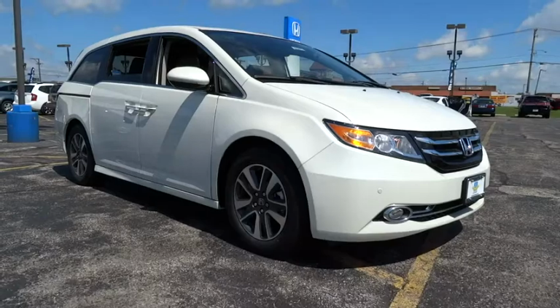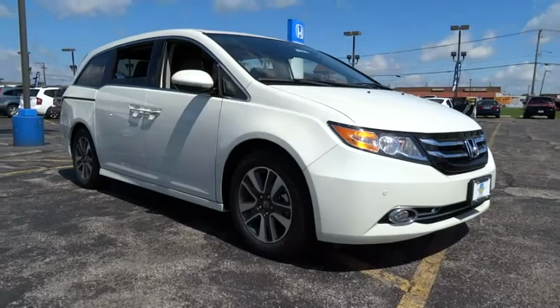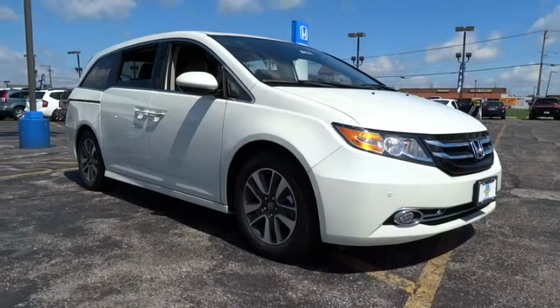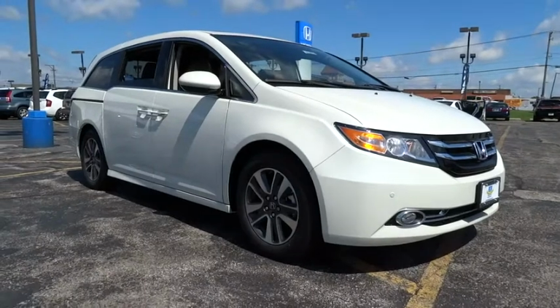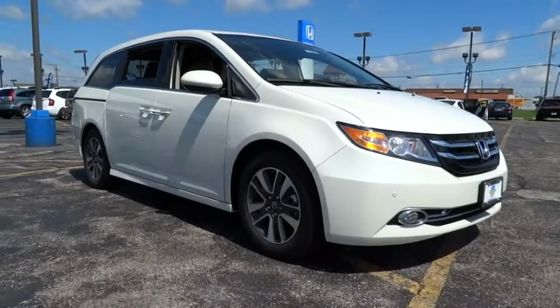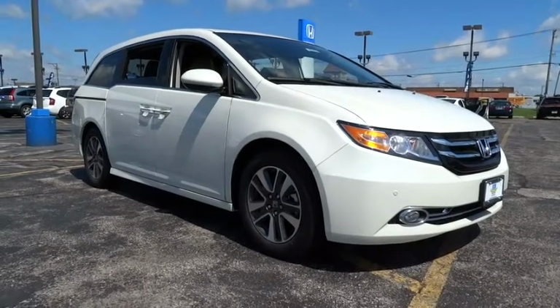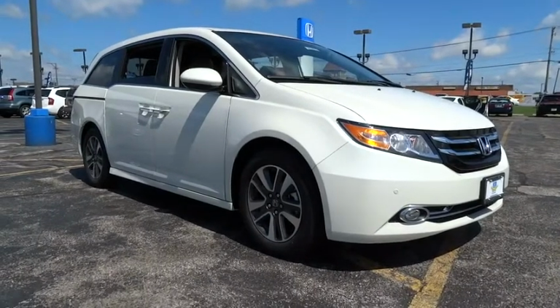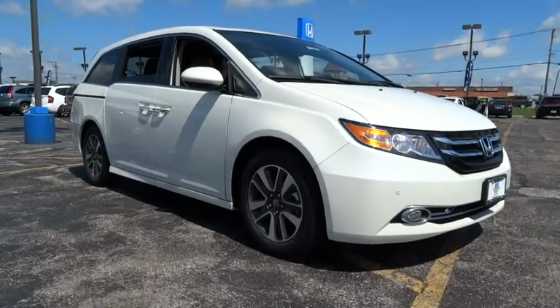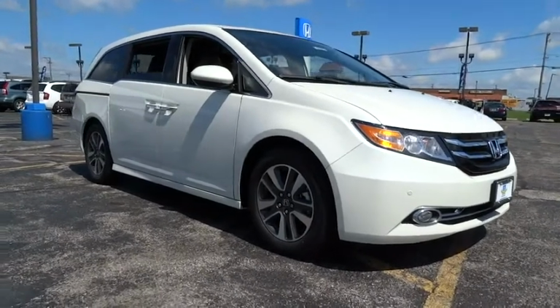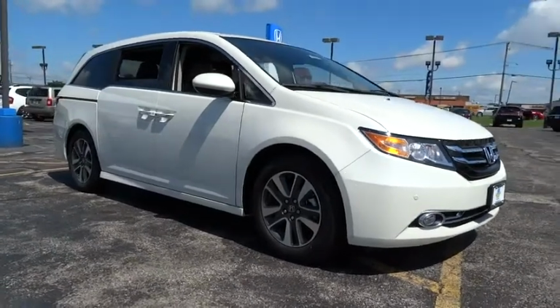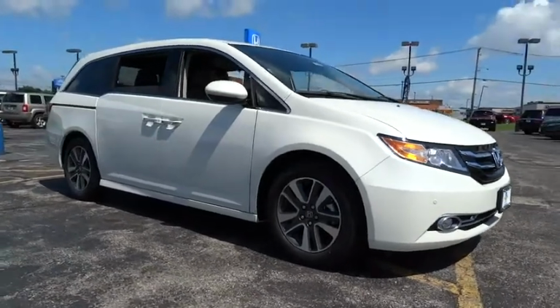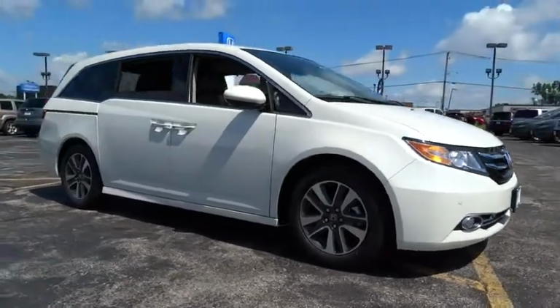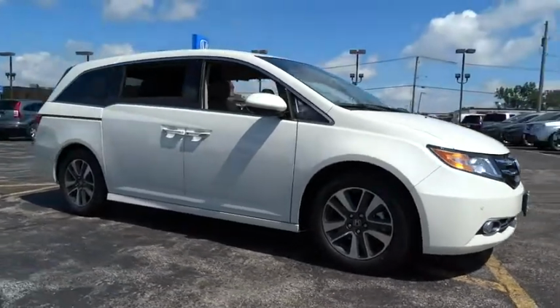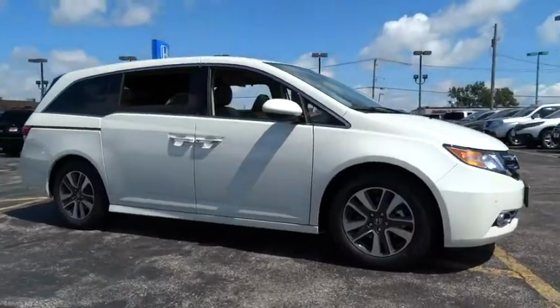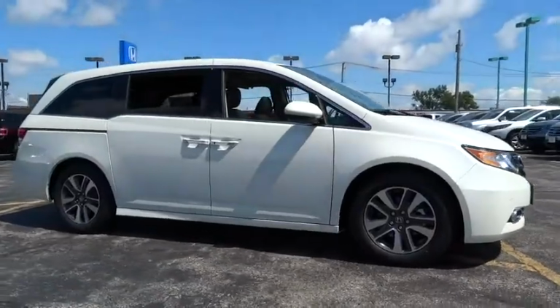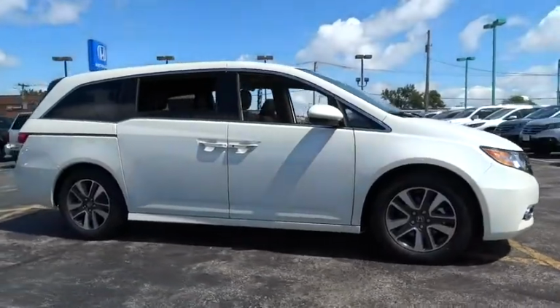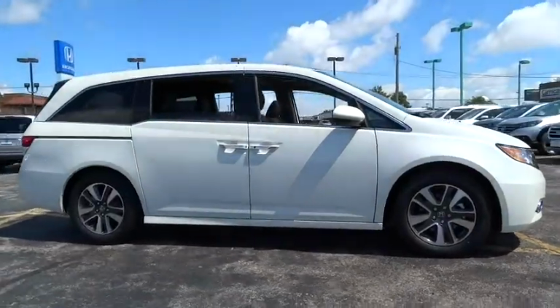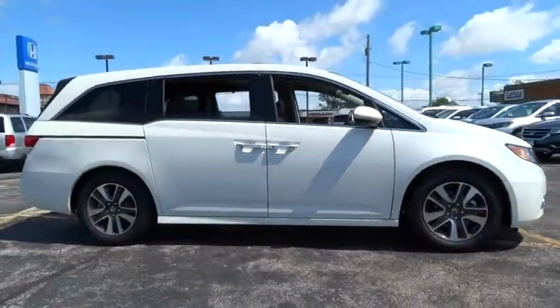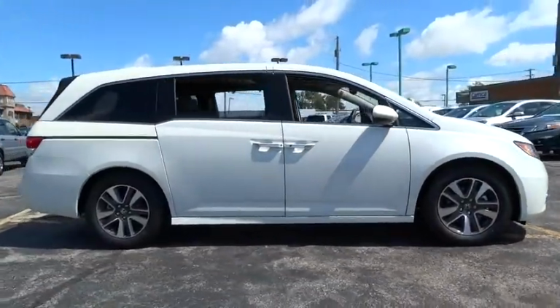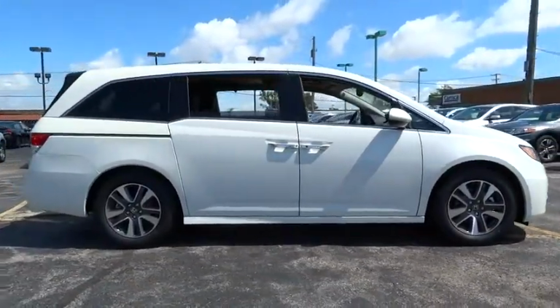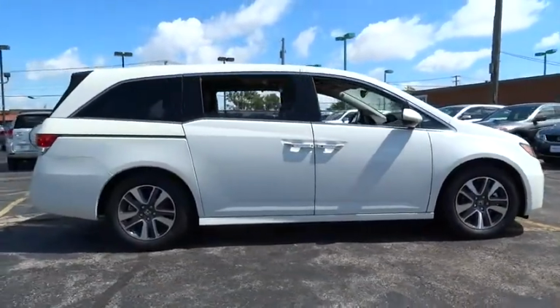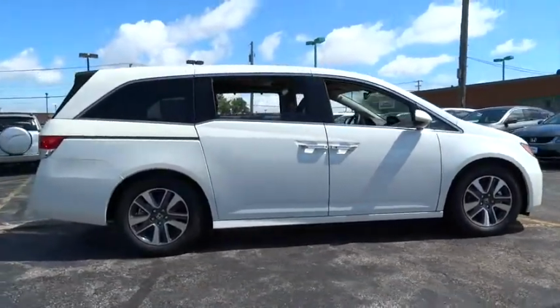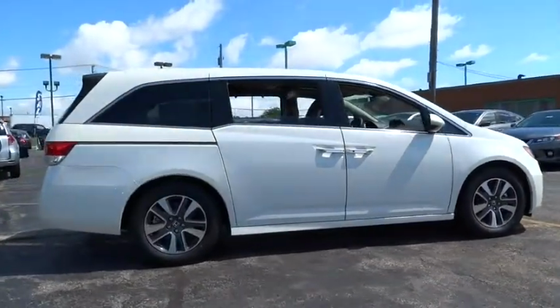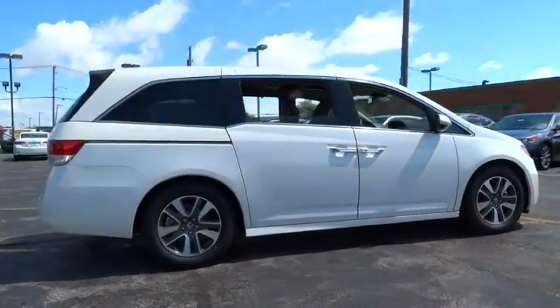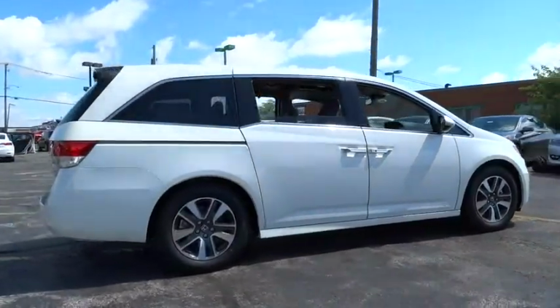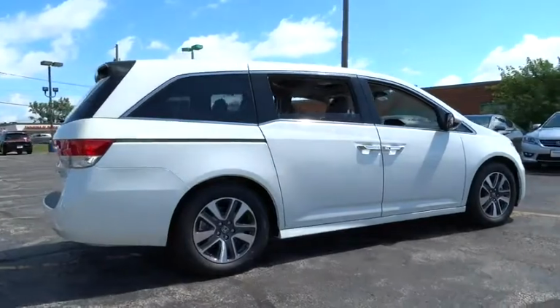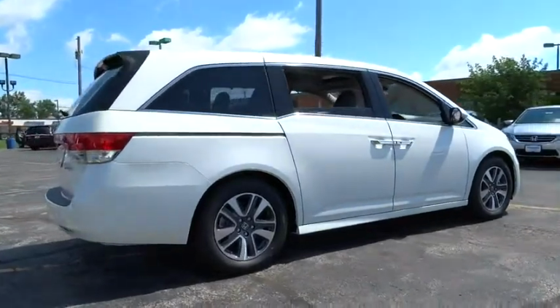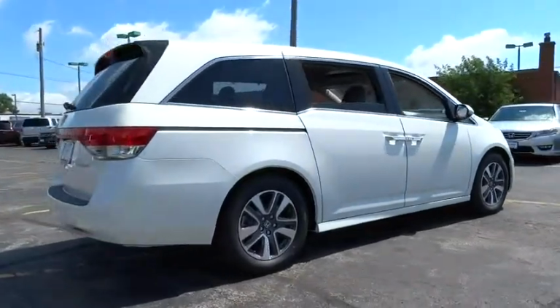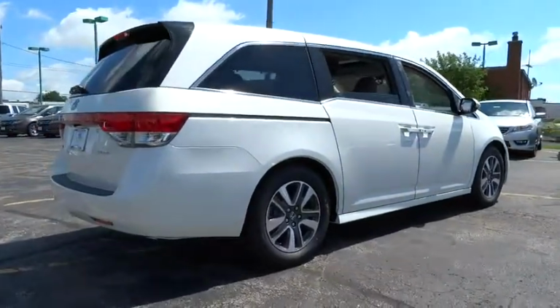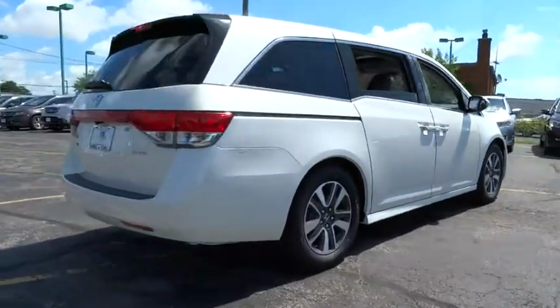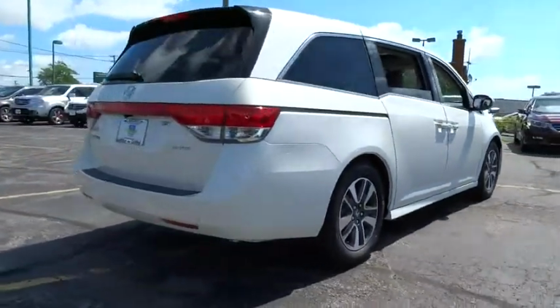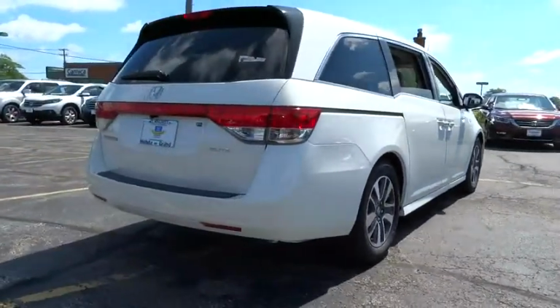The 2014 Odyssey. The Honda Odyssey is a showcase of distinguished style, captivating technology, and advanced safety features. A must for all families. Here are some of this vehicle's great options.